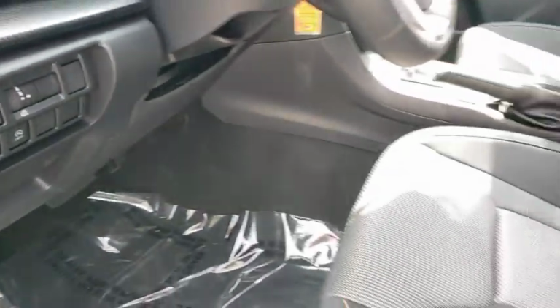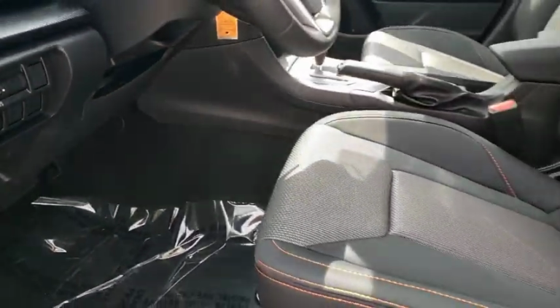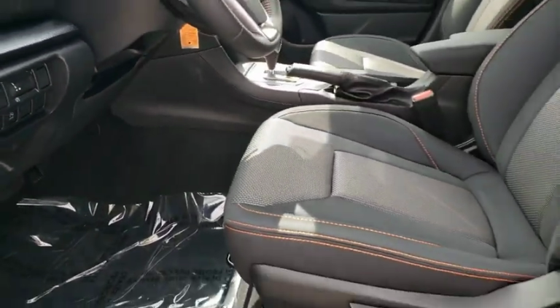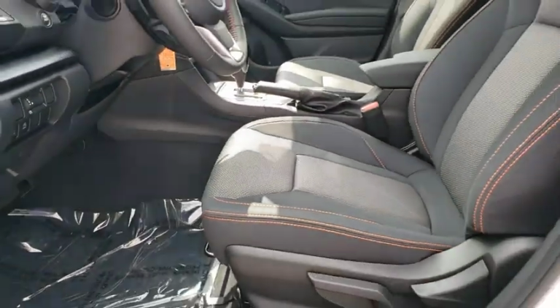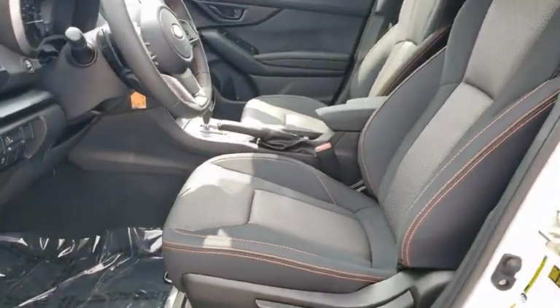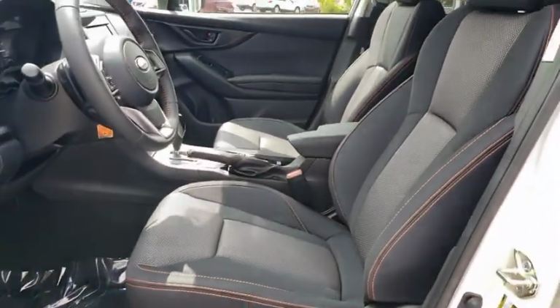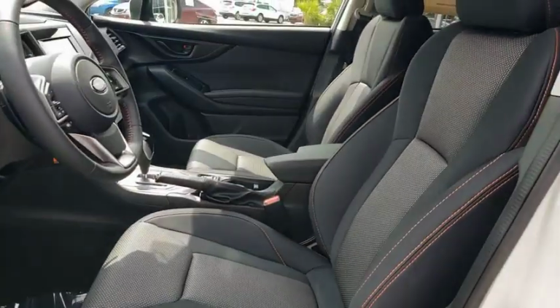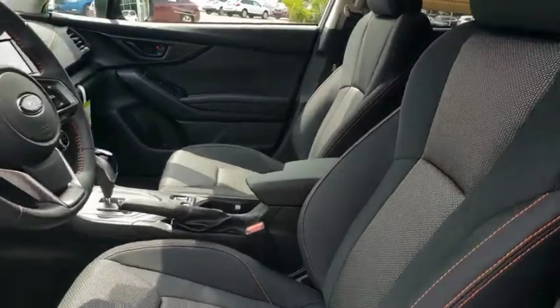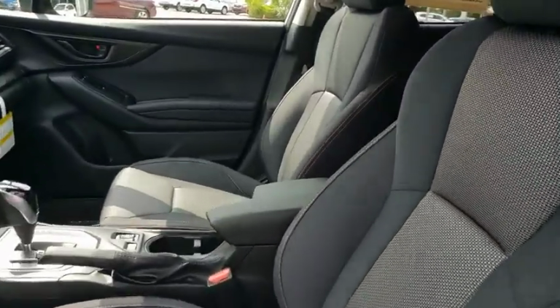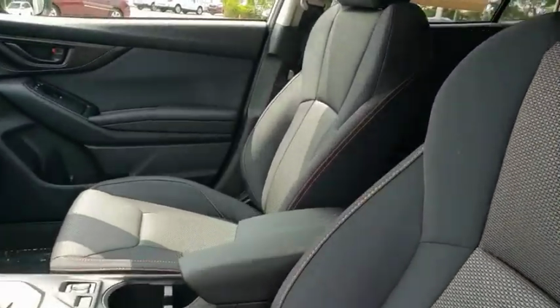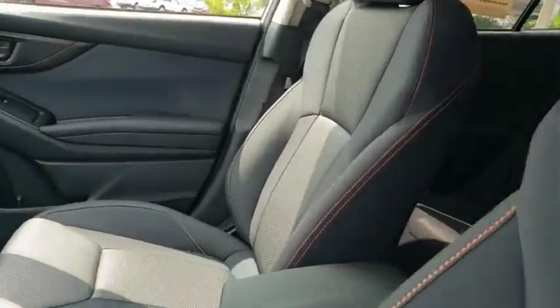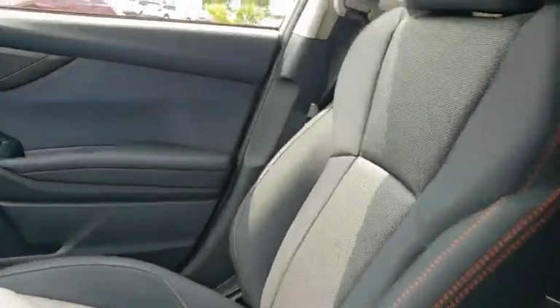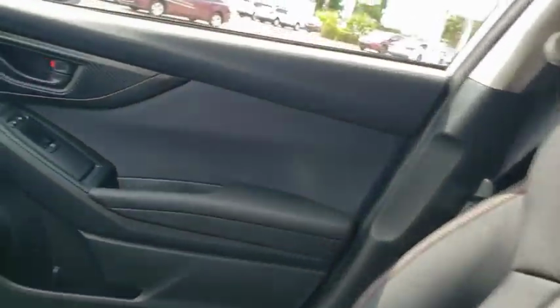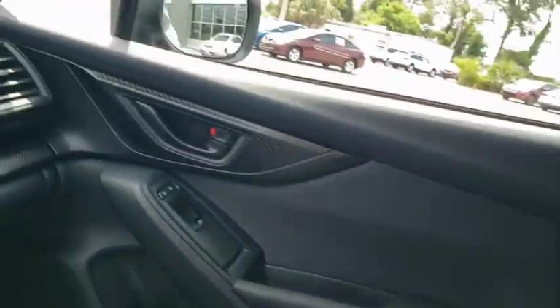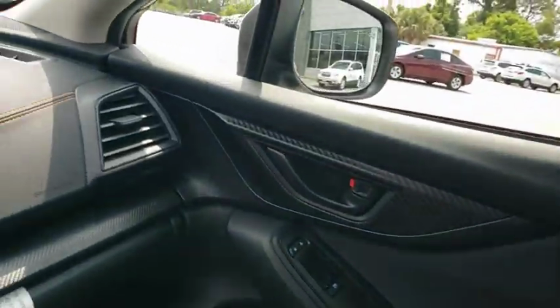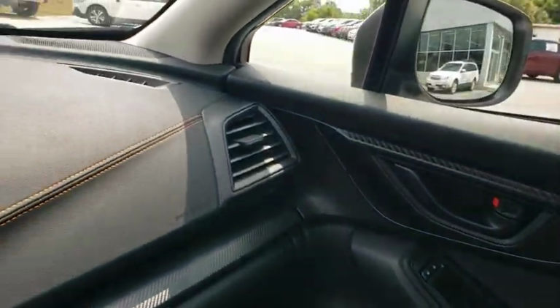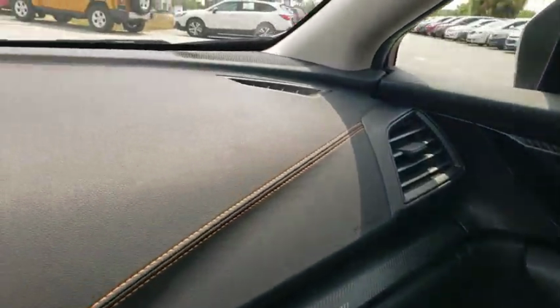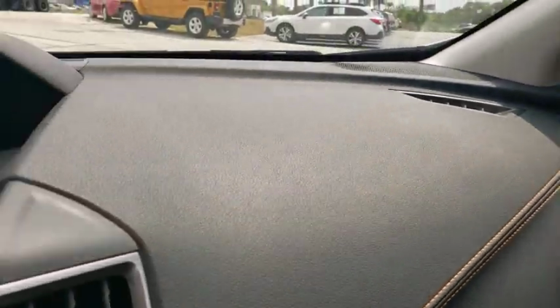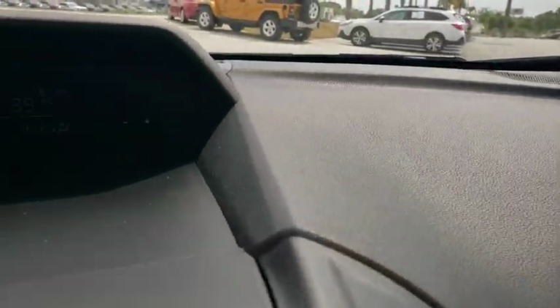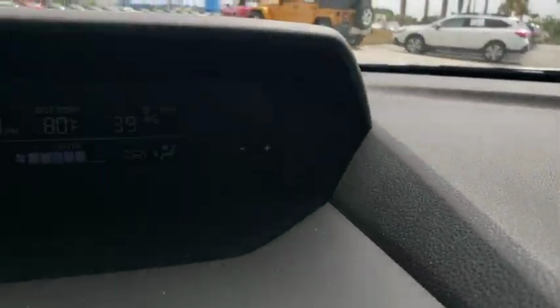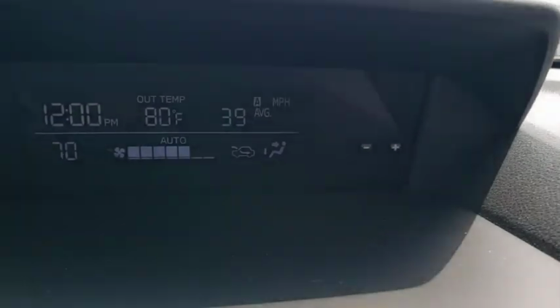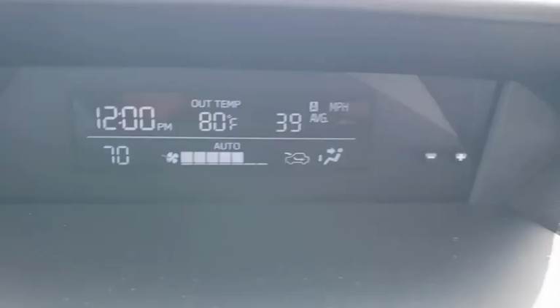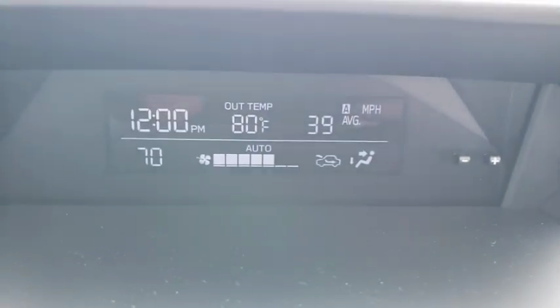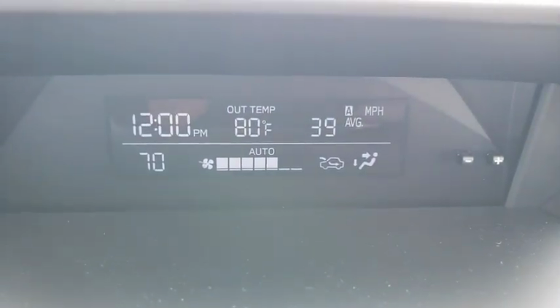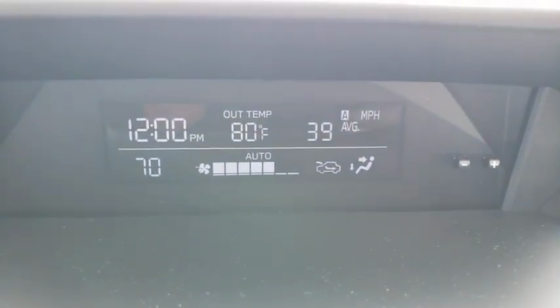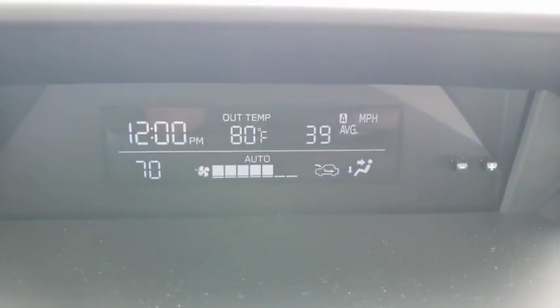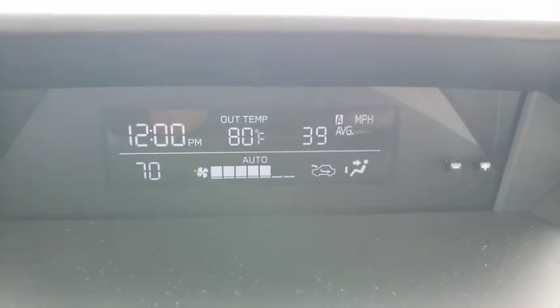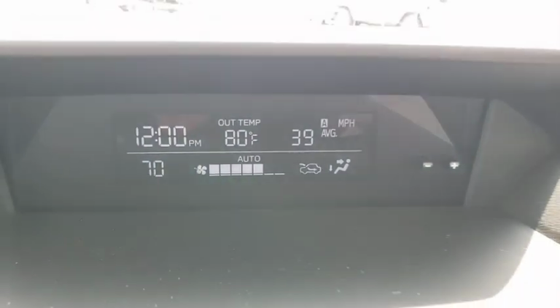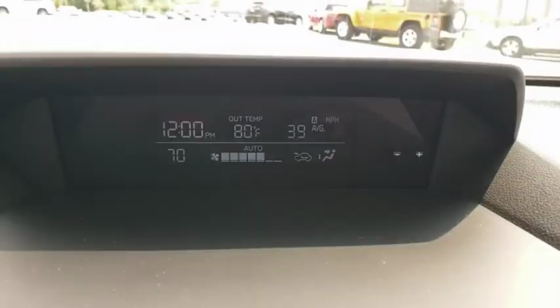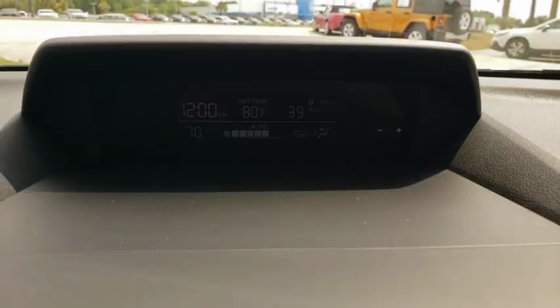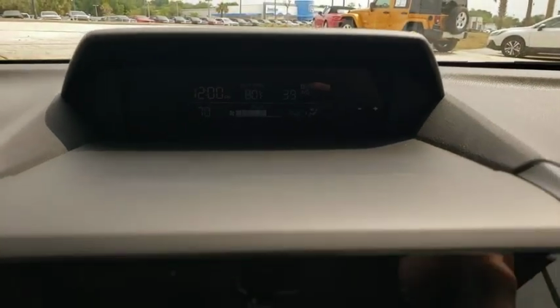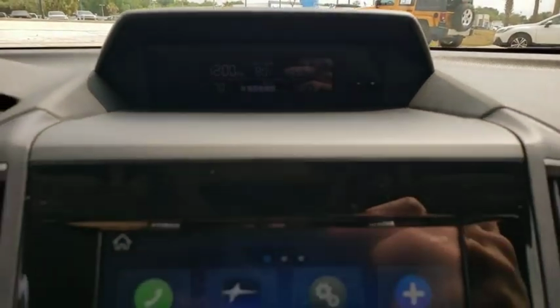Power steering, adjustable steering wheel, cruise control, four-wheel disc brakes, floor mats, aluminum wheels, AM-FM stereo radio, climate control, rear defrost. Come take a test drive today.